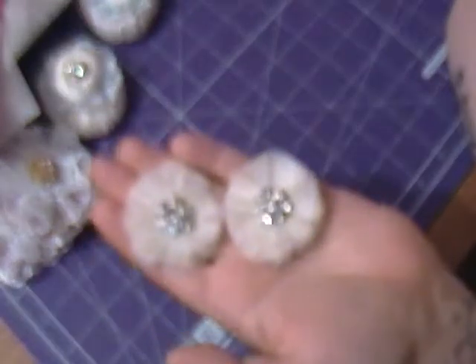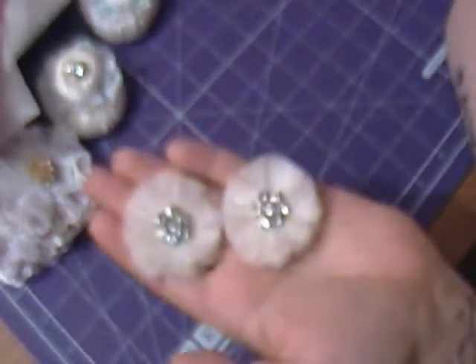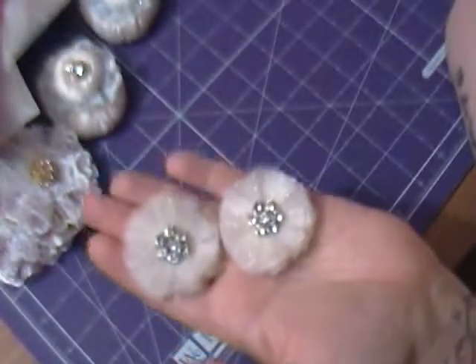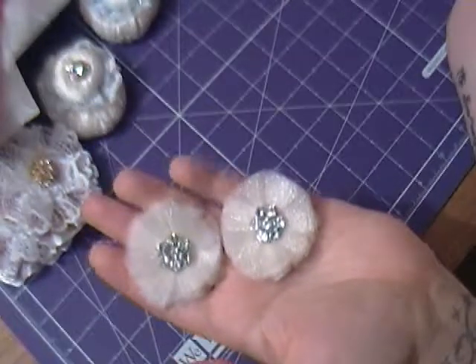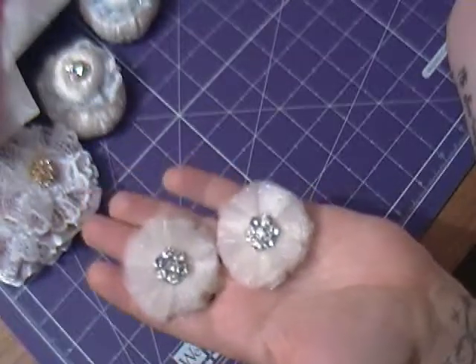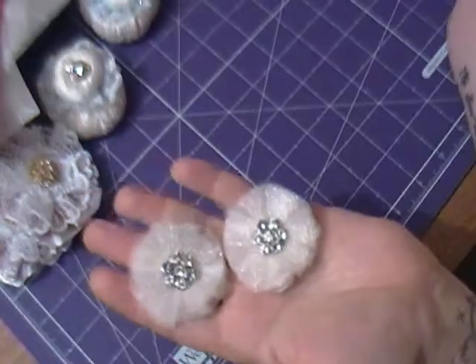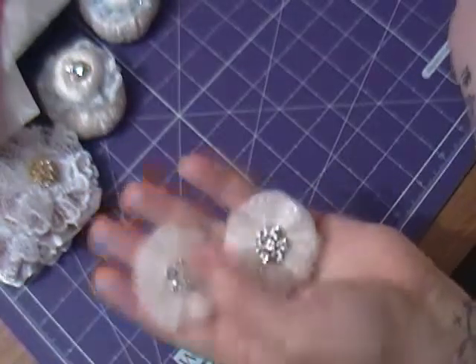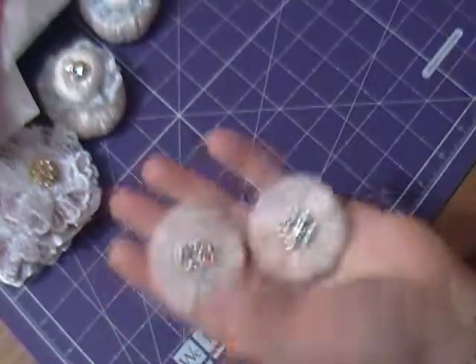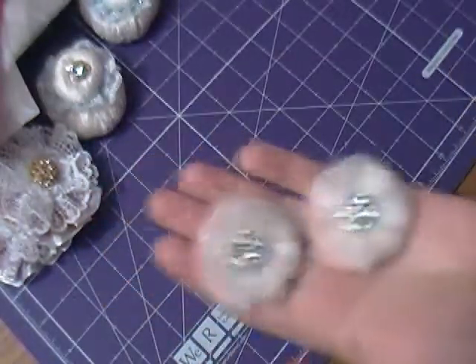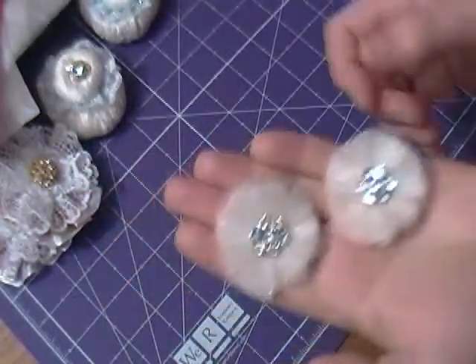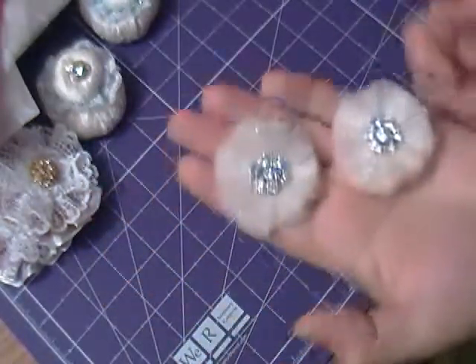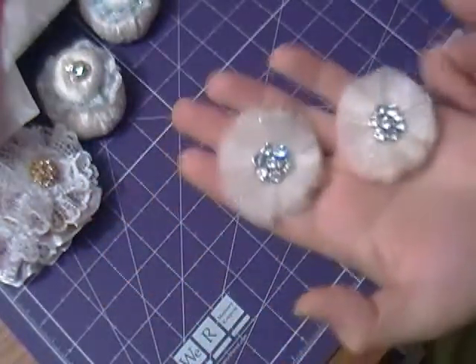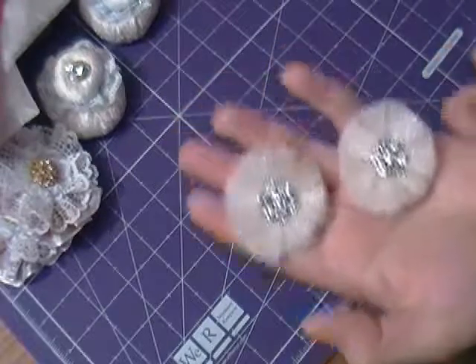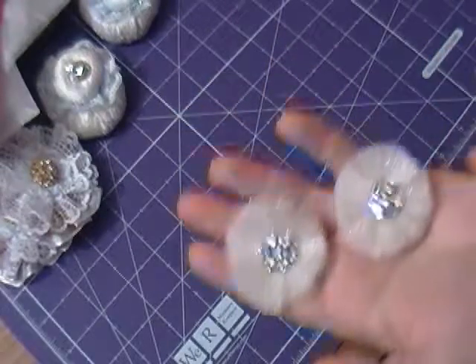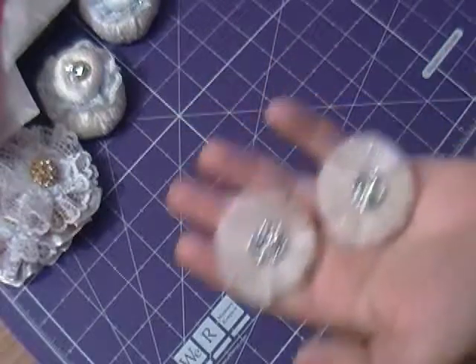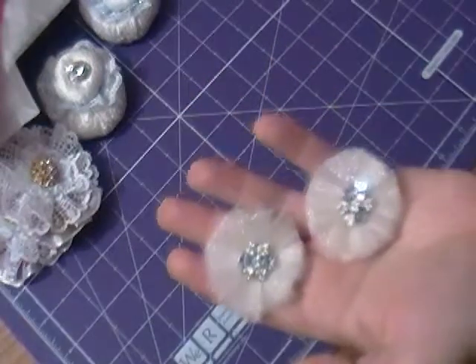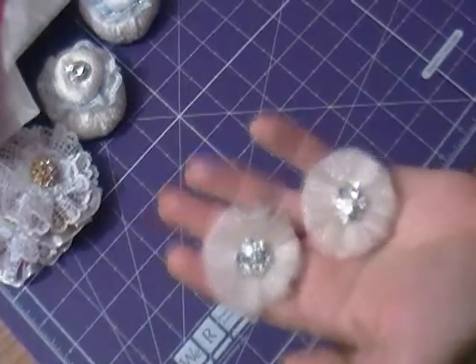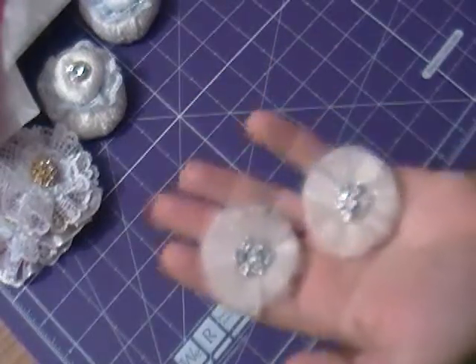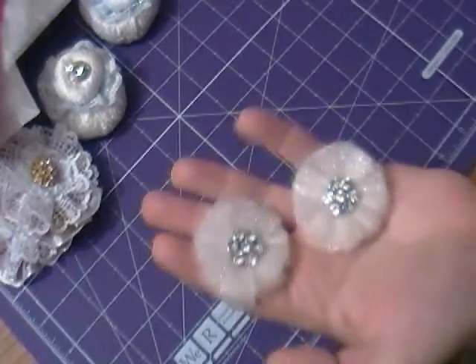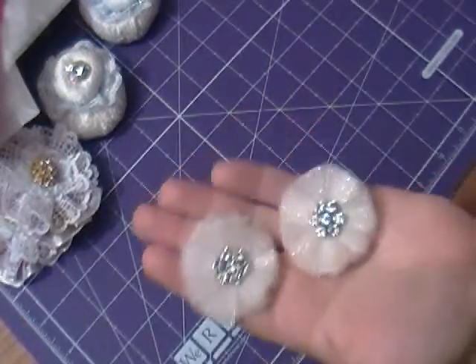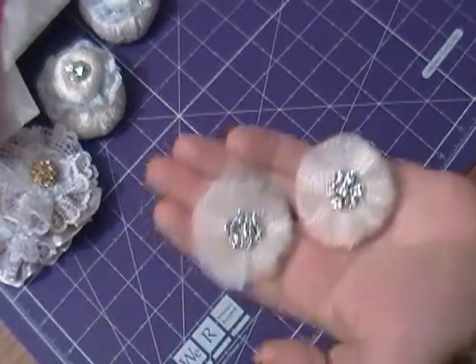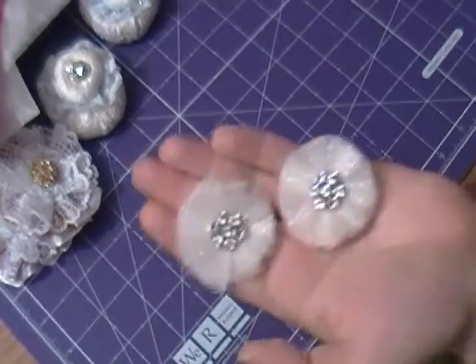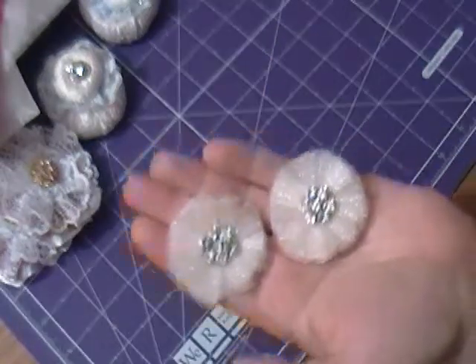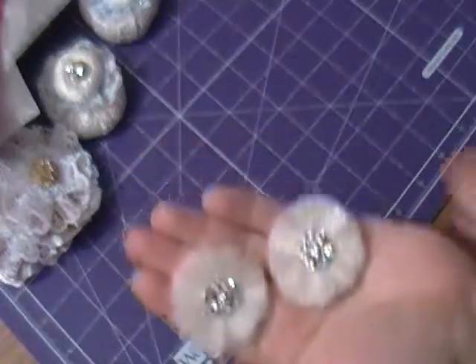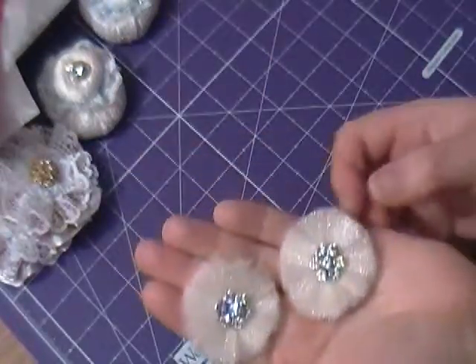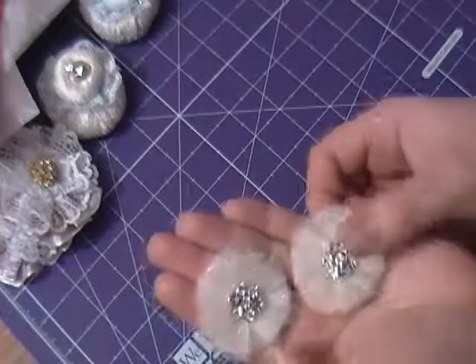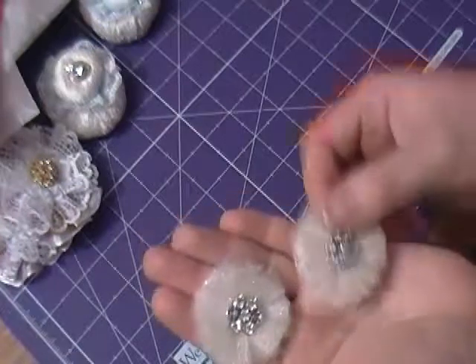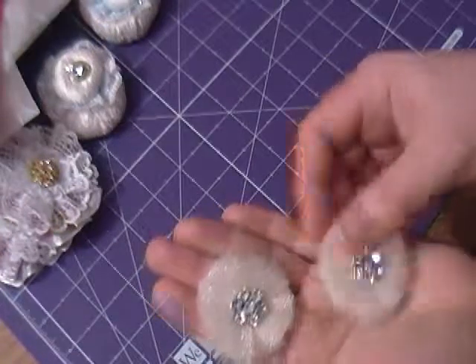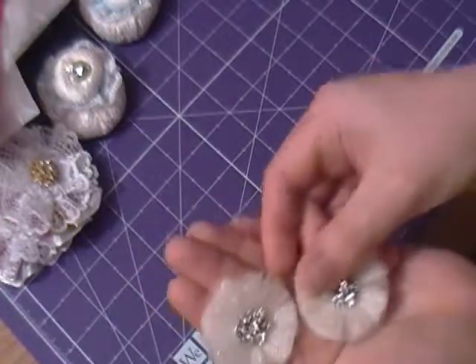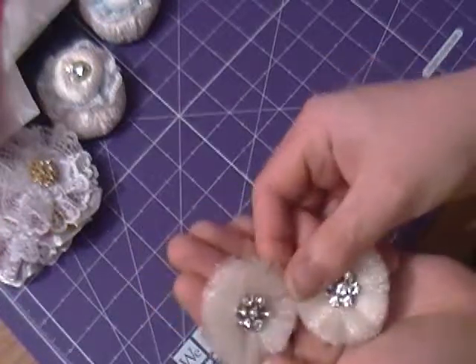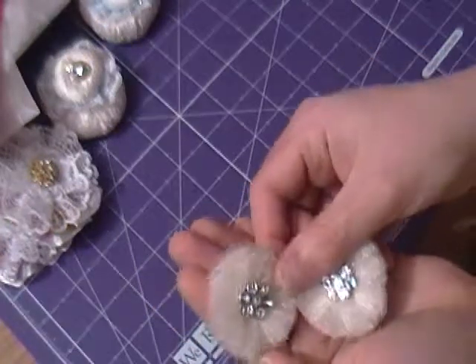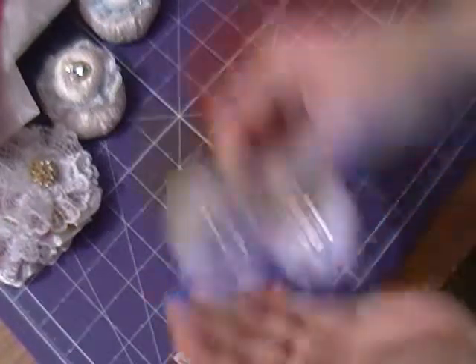So I'm off now to package those up and I'll be back in a second to show you some more swap projects that I've got to go off. See you again in a minute. Bye!